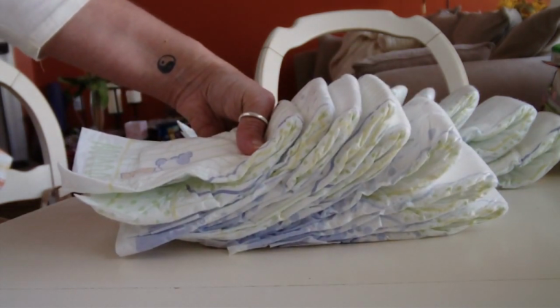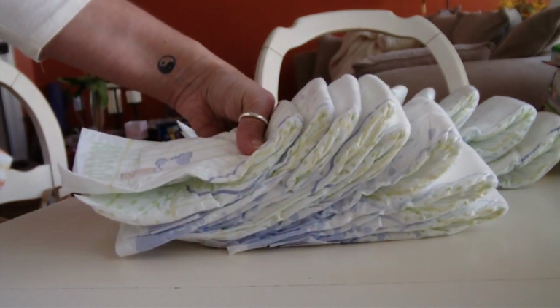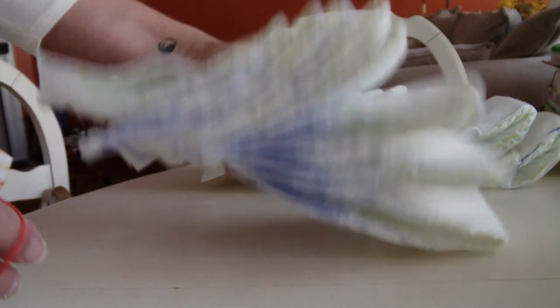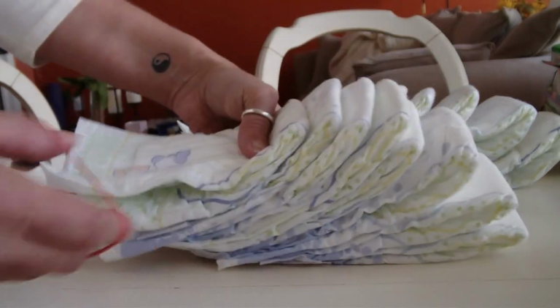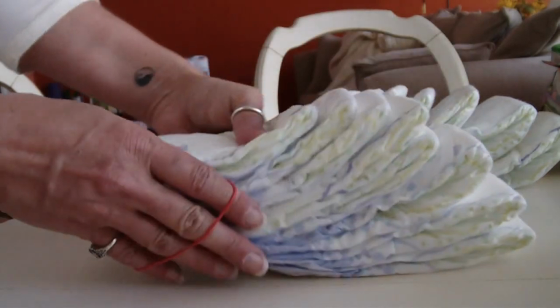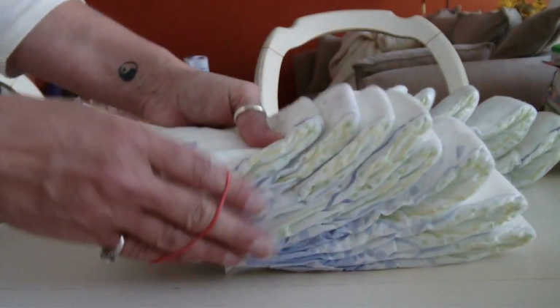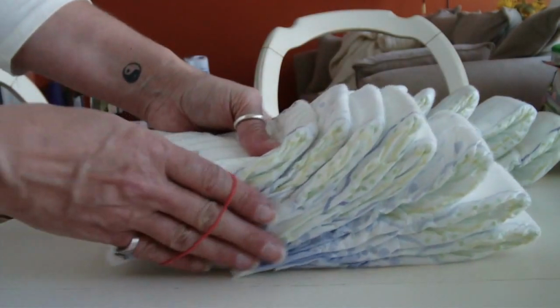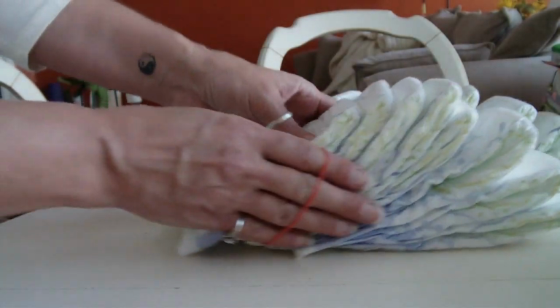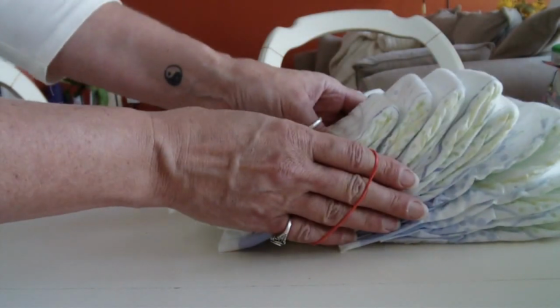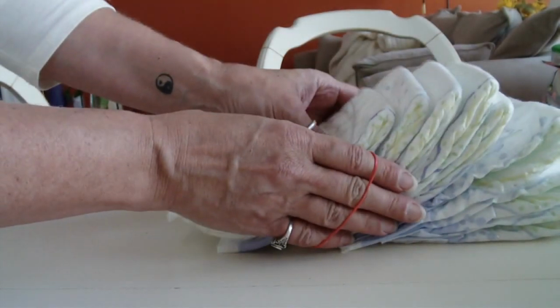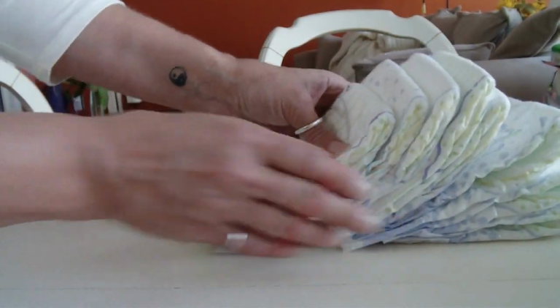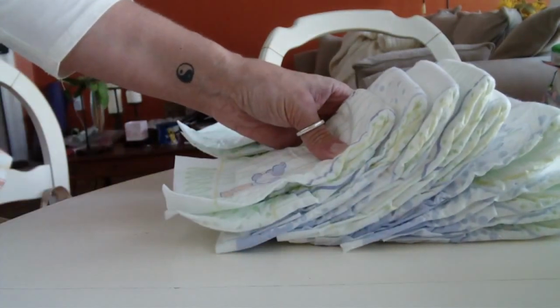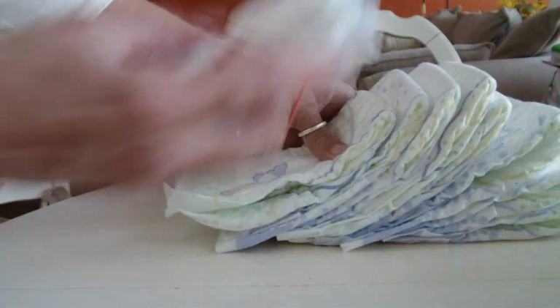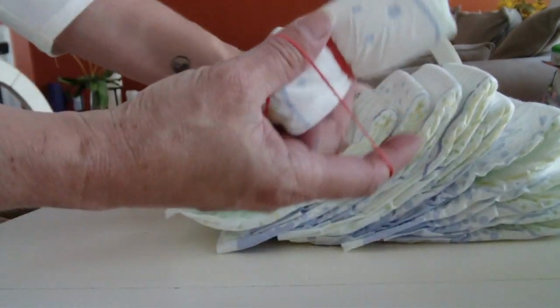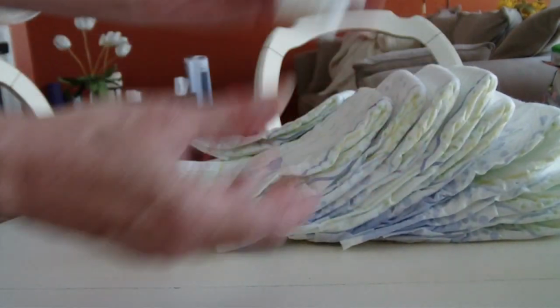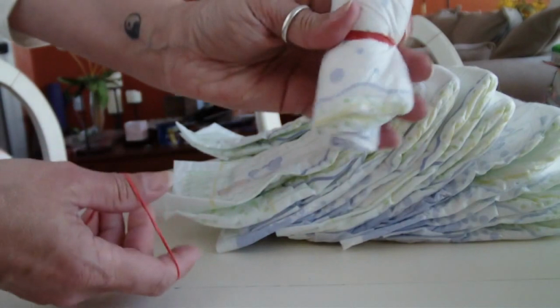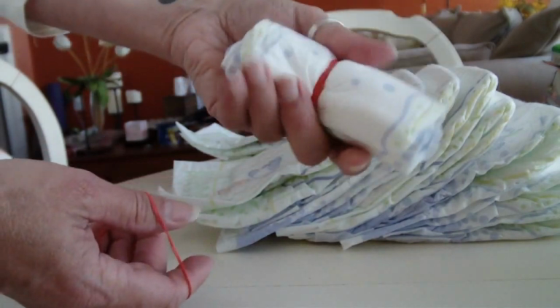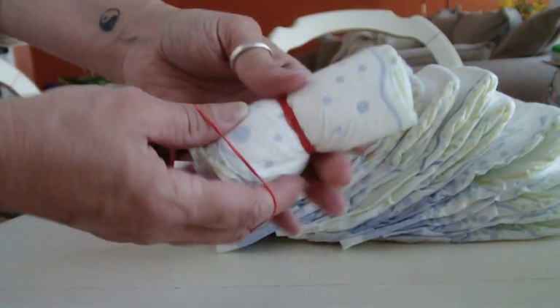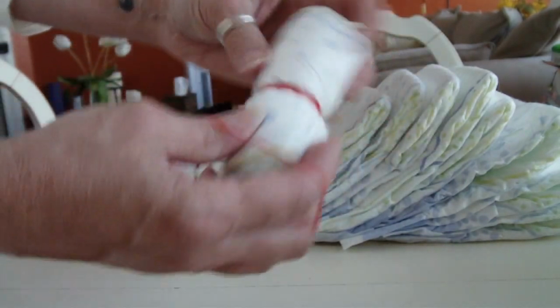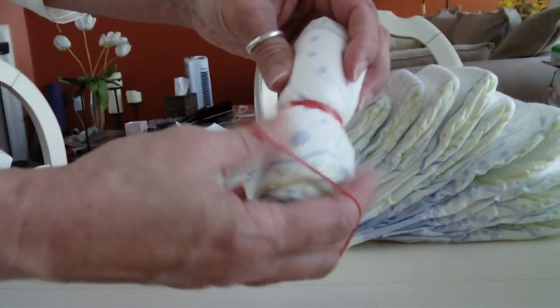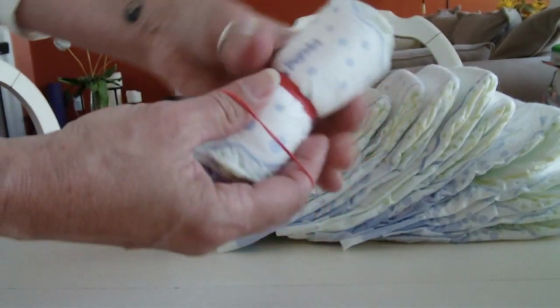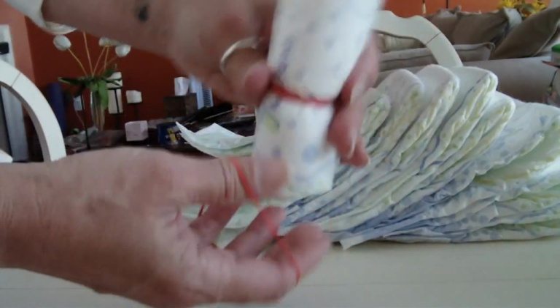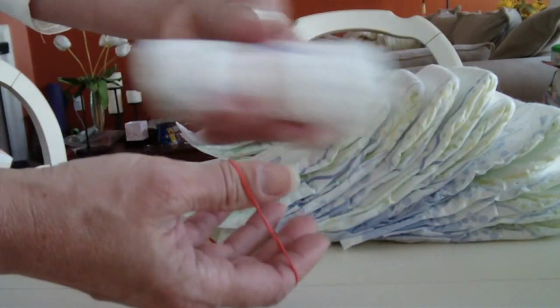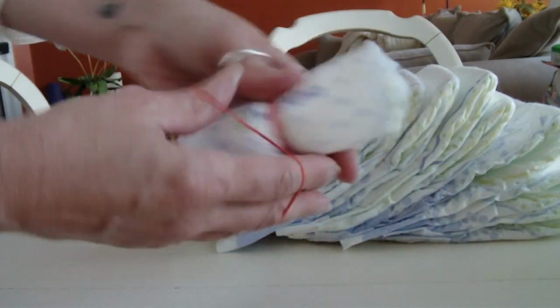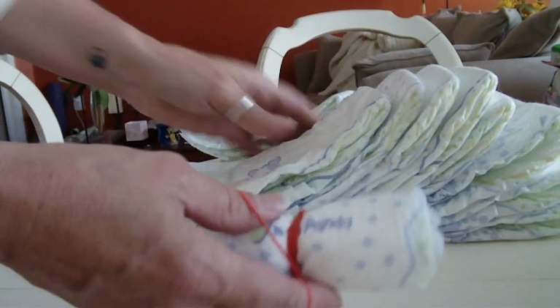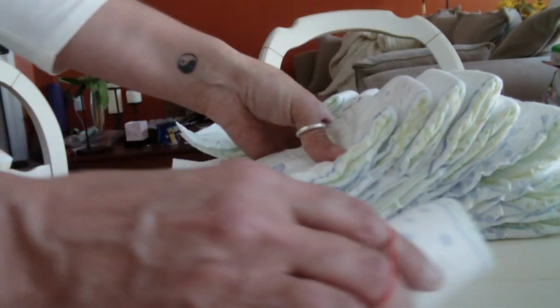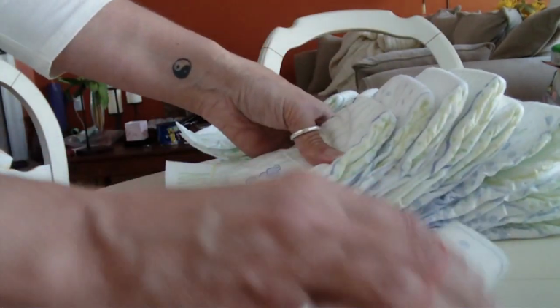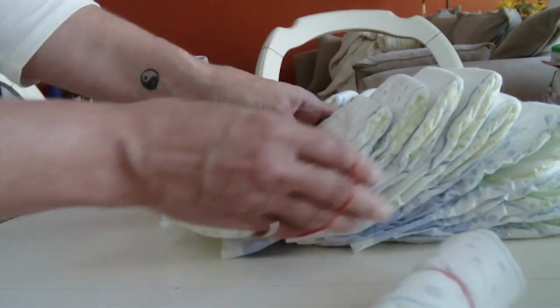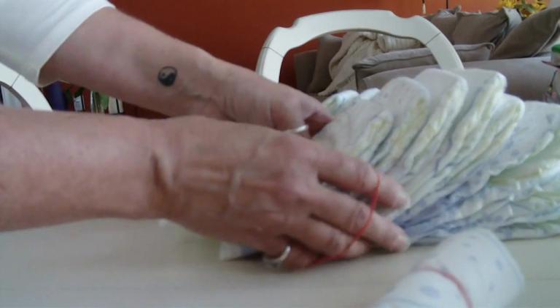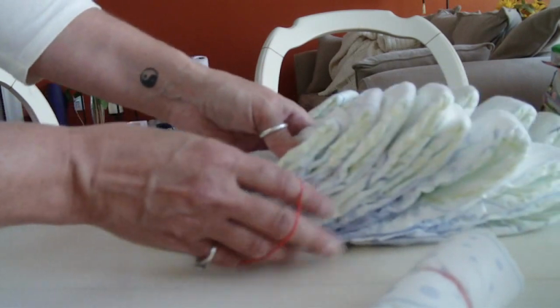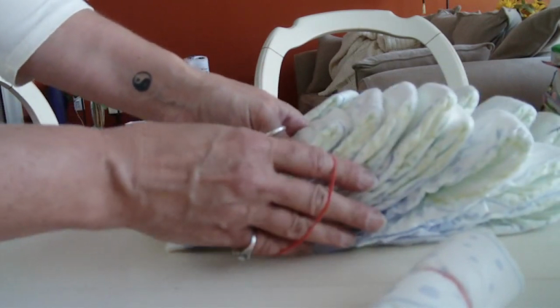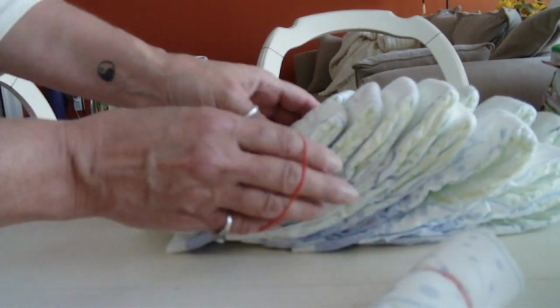So bear with me, I'm going to try to do this for you. I have one diaper that's rolled up as my anchor — you'll remove that later to put the receiving blanket in — and we have 15 diapers.